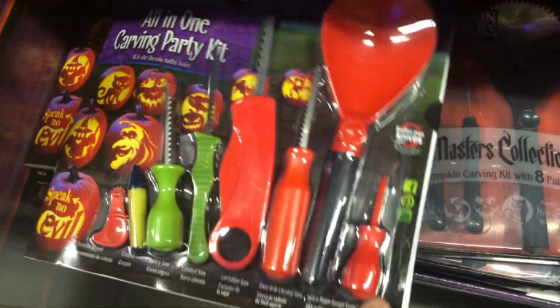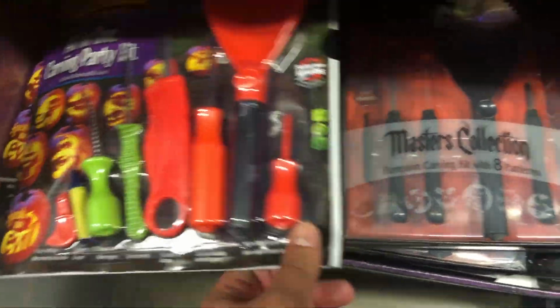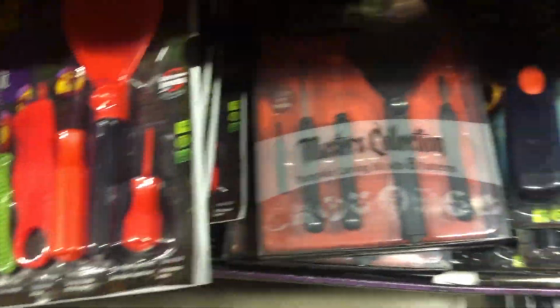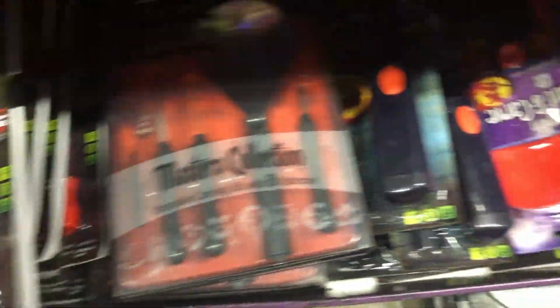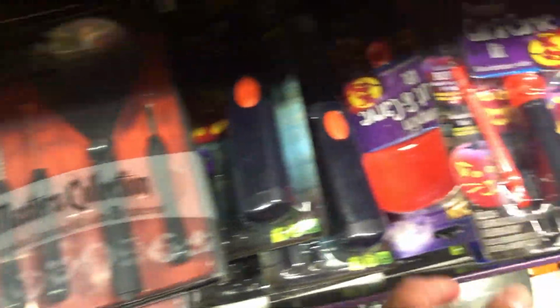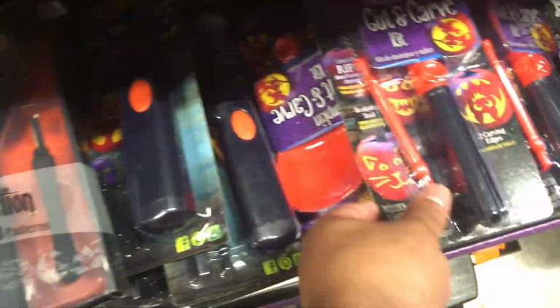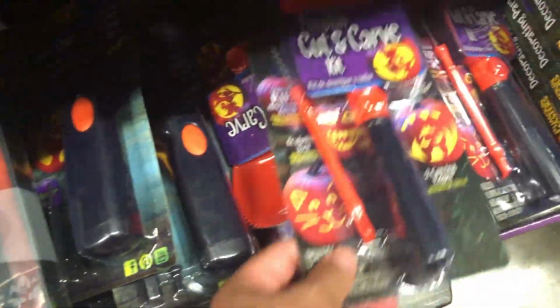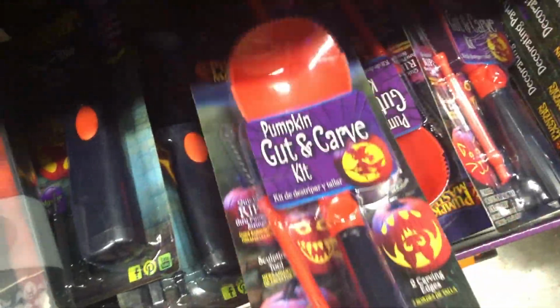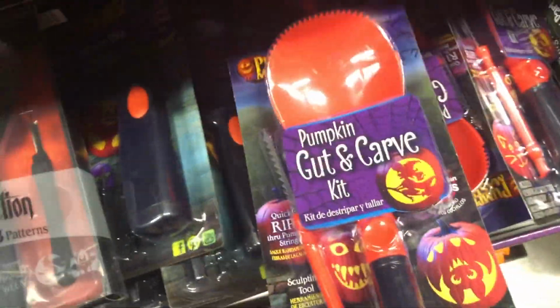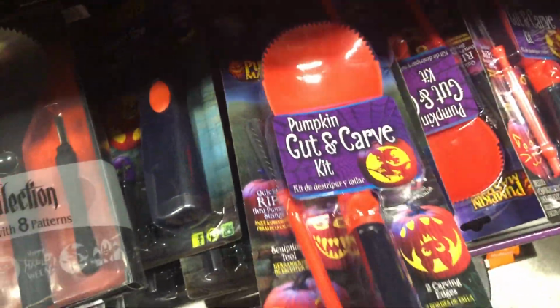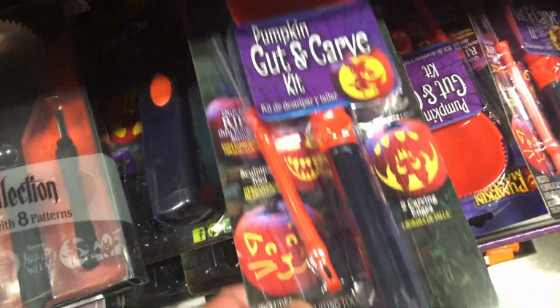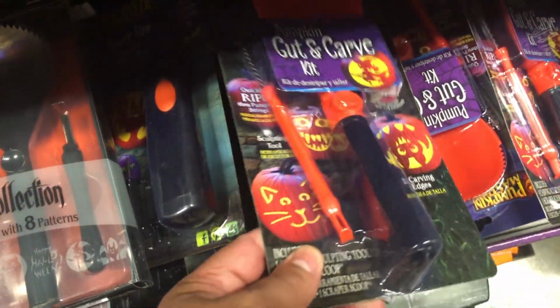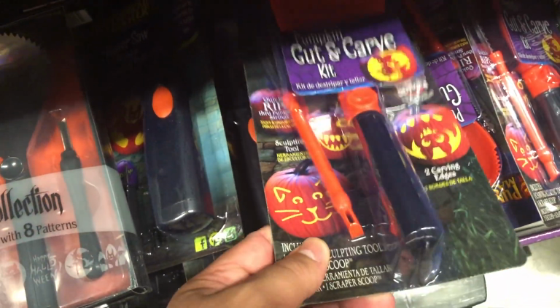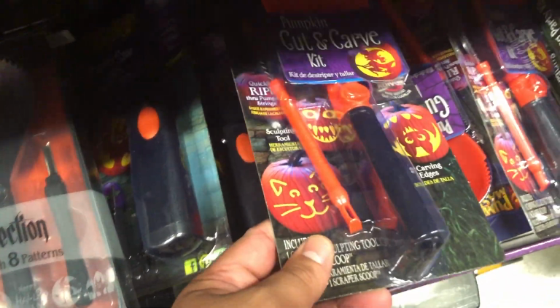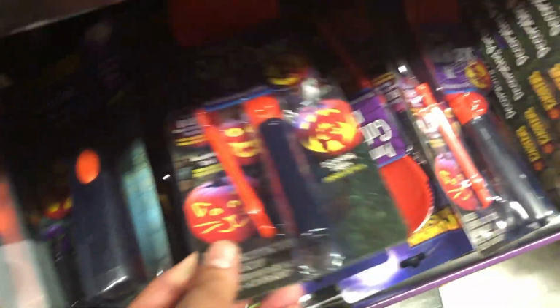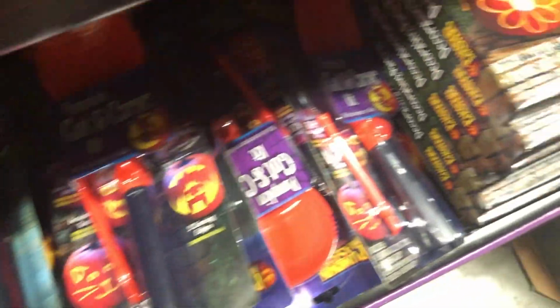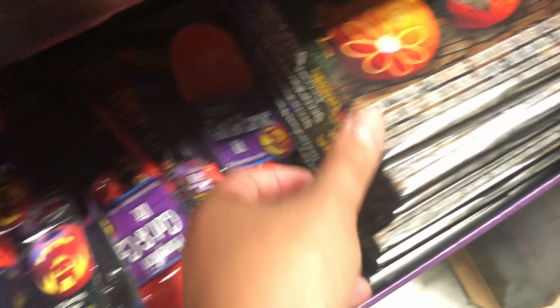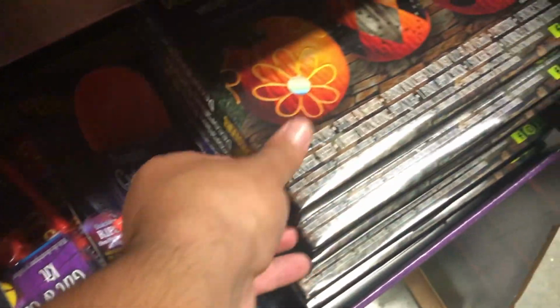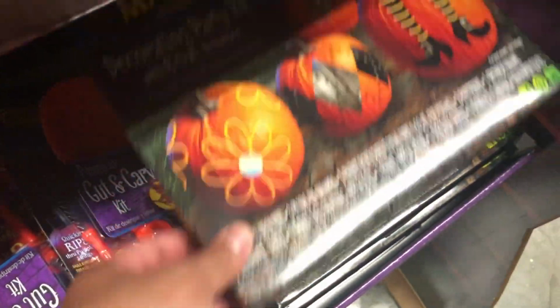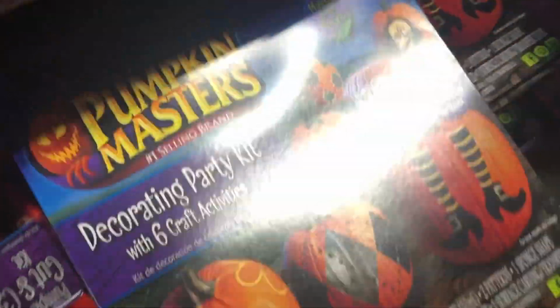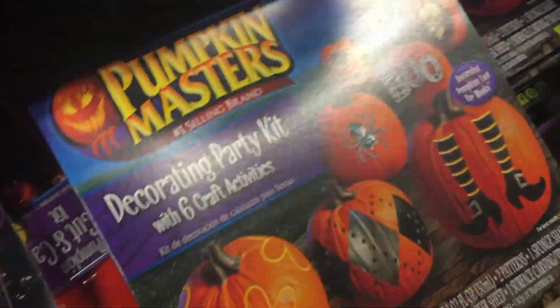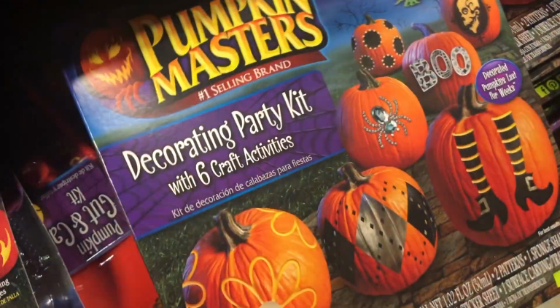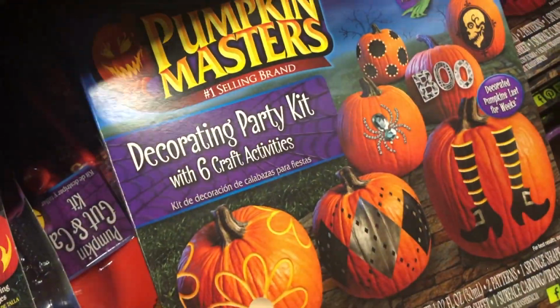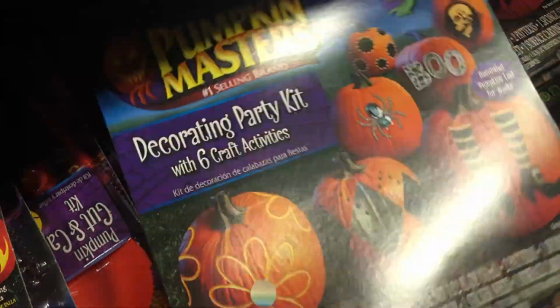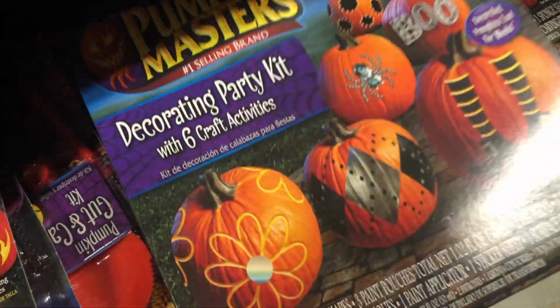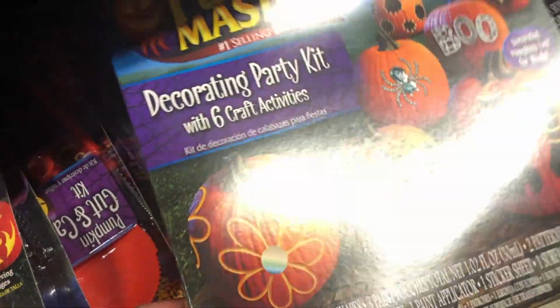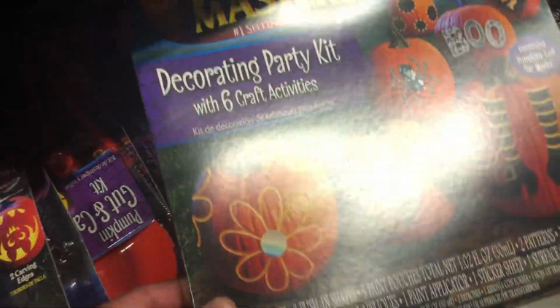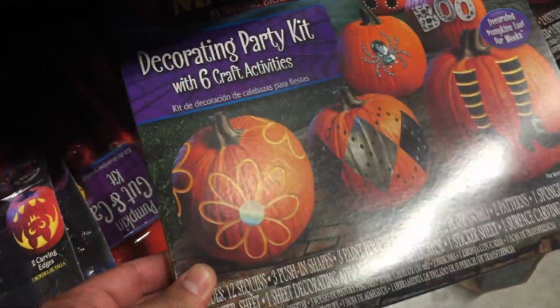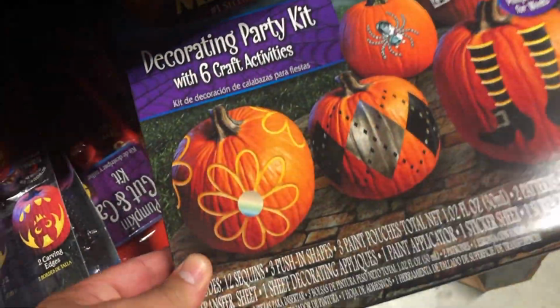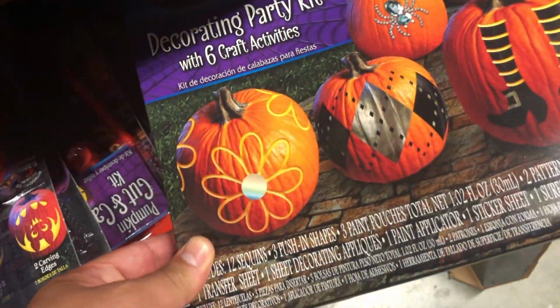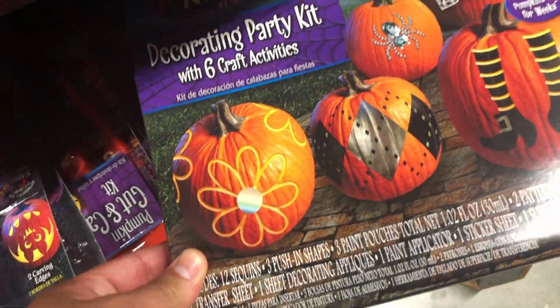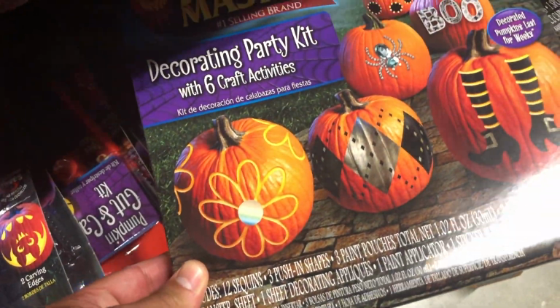You've got your traditional pumpkin carving kits. Gonna make one of these this year — I can't find my old one, I was looking for it the other day. There's some cool ideas for pumpkin carving.